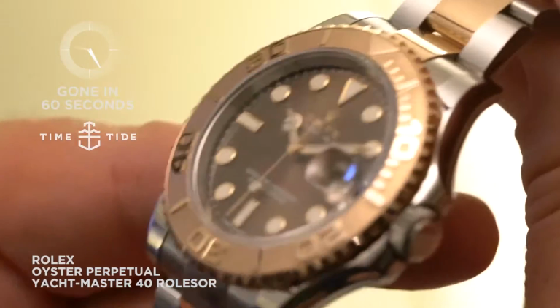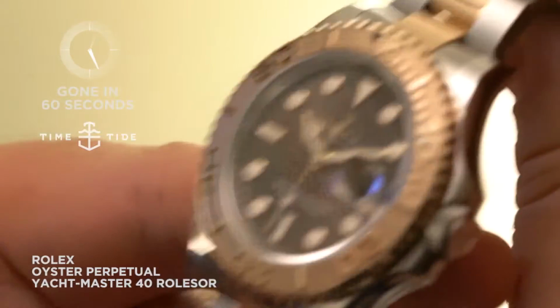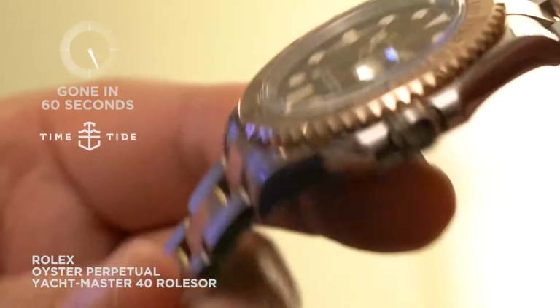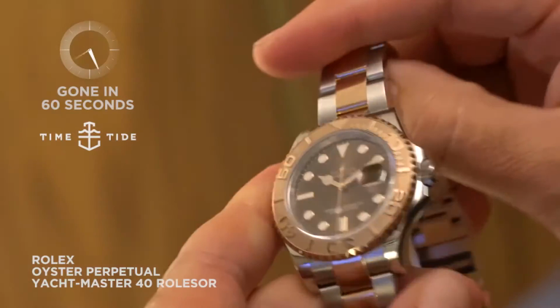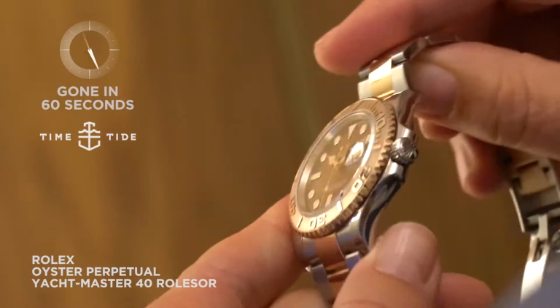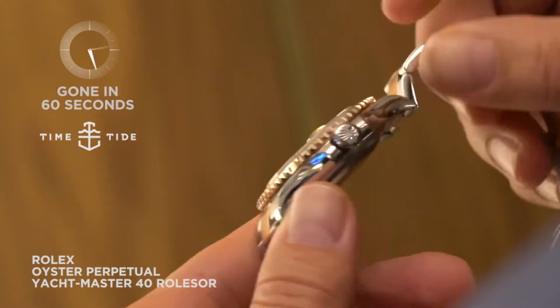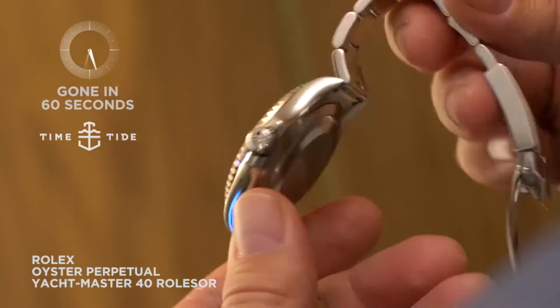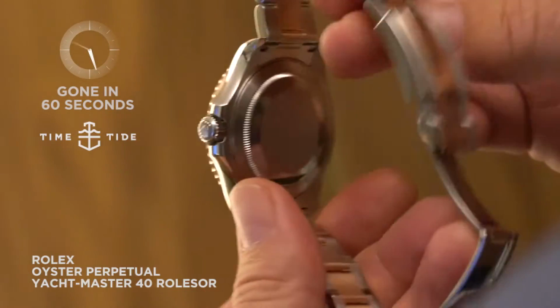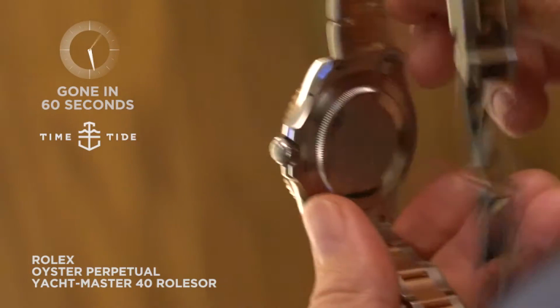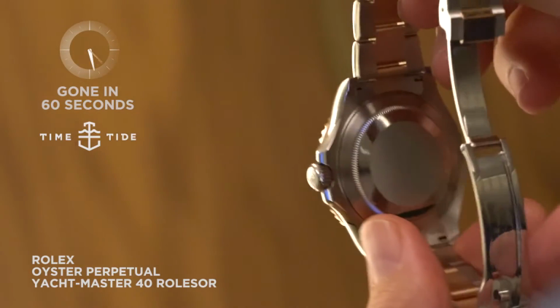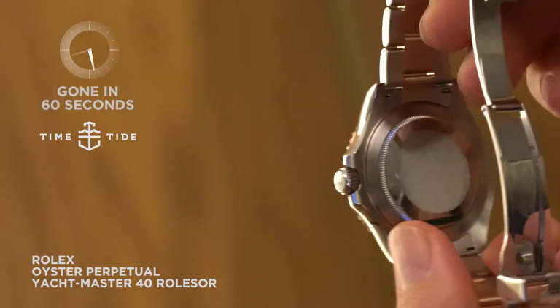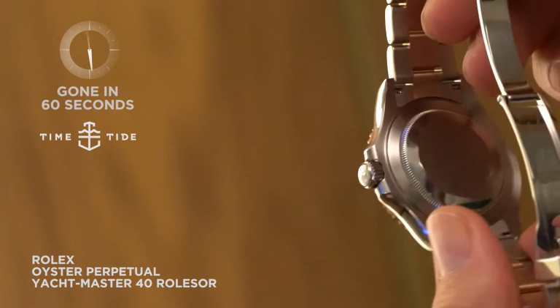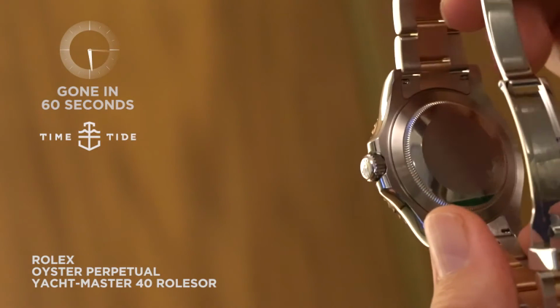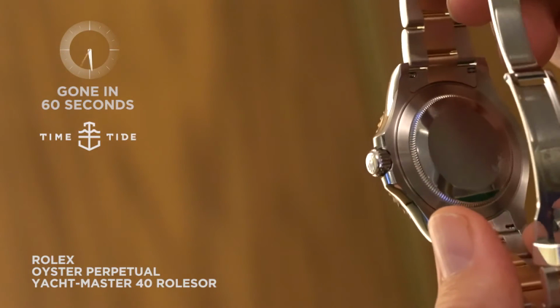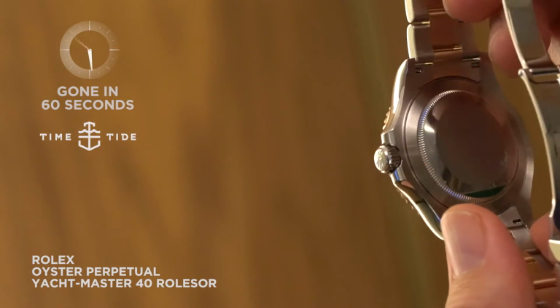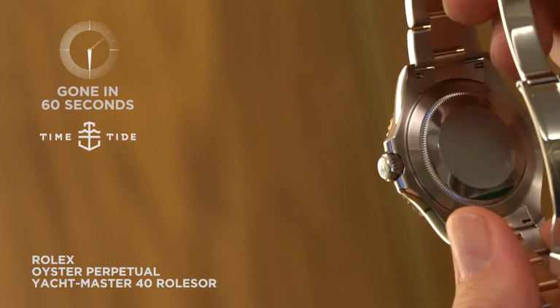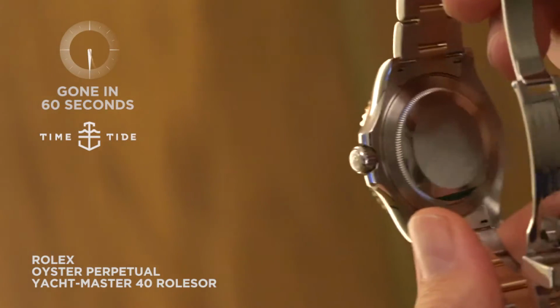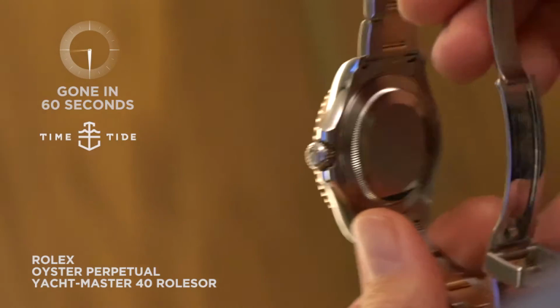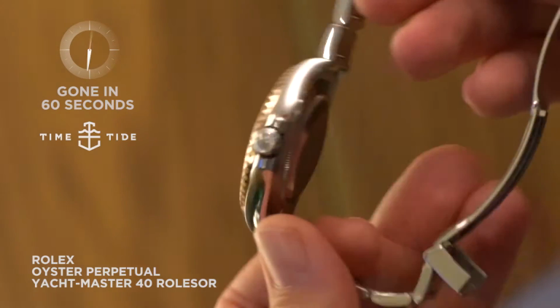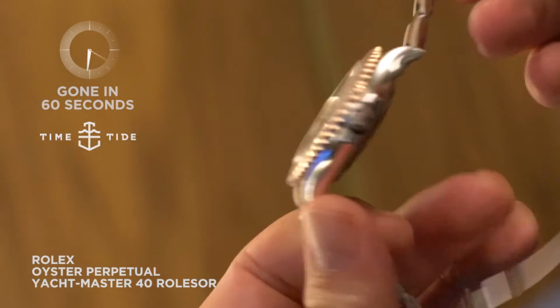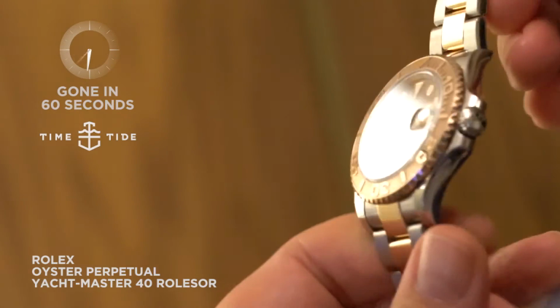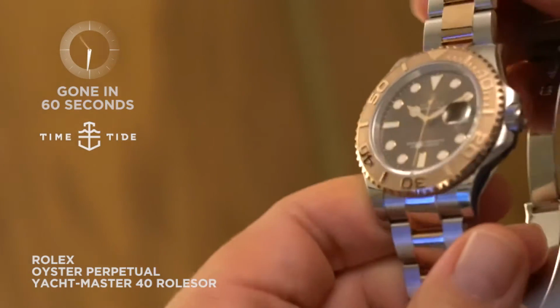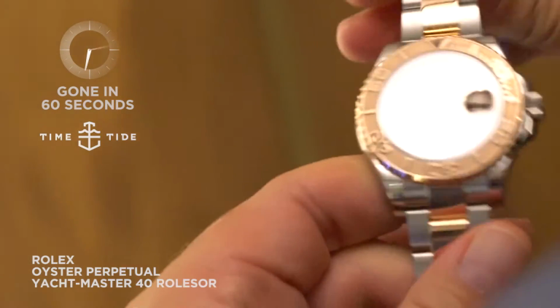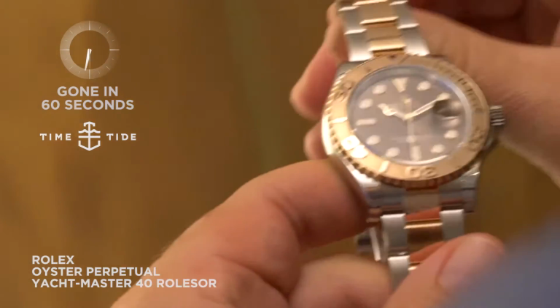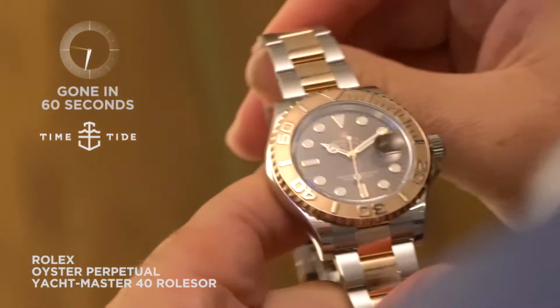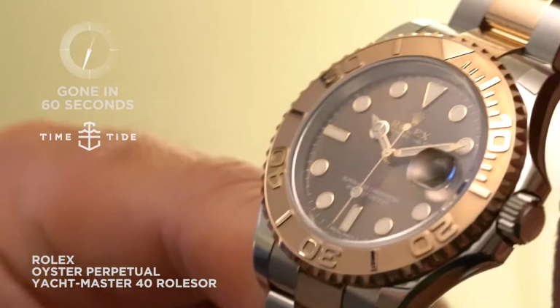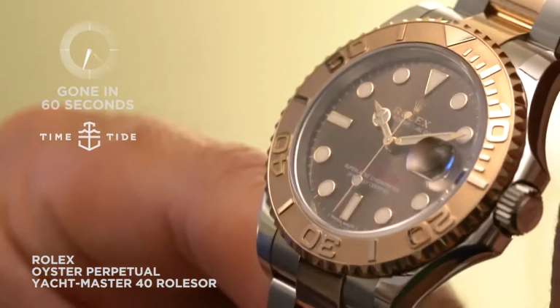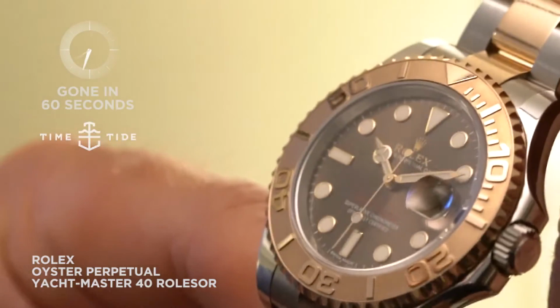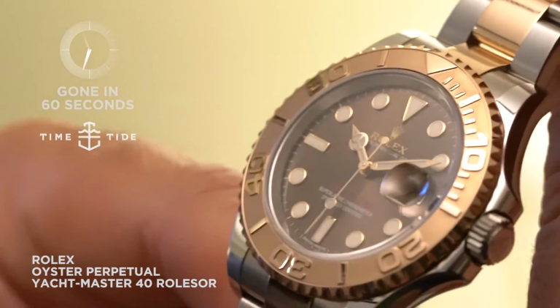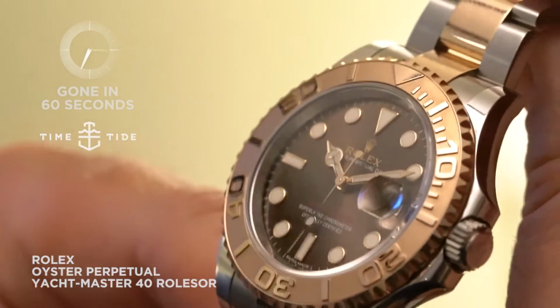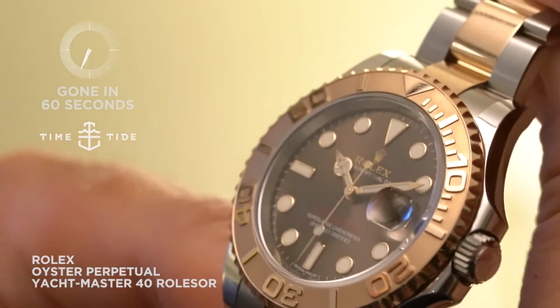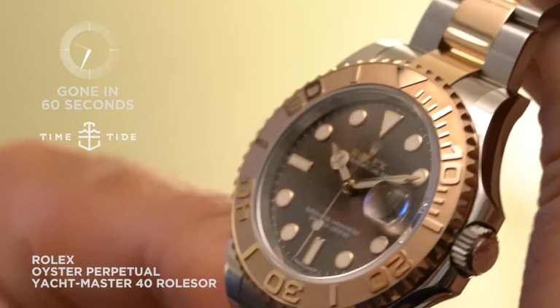This watch, like all new Rolexes, adheres to the stringent new Superlative Chronometer certification, which is accurate to plus two, minus two every 24 hours.